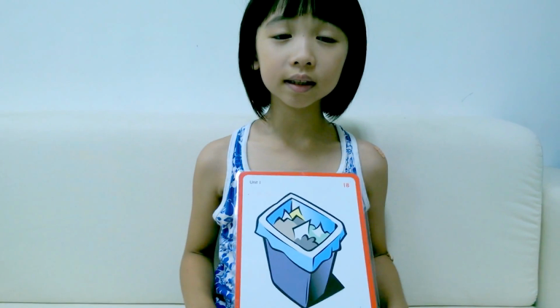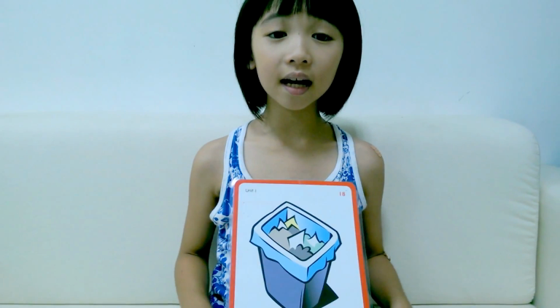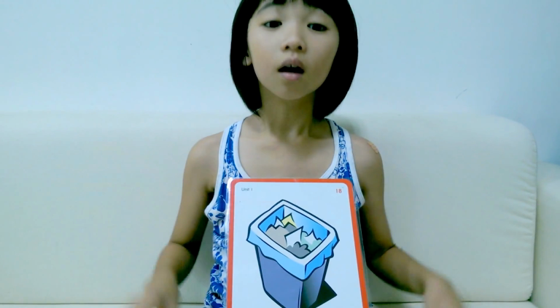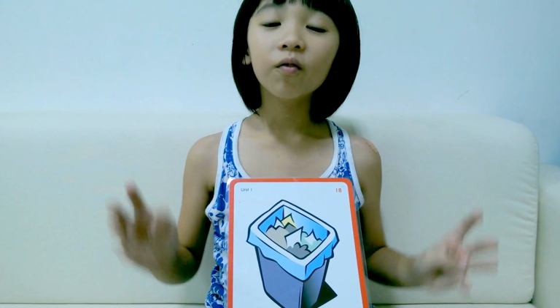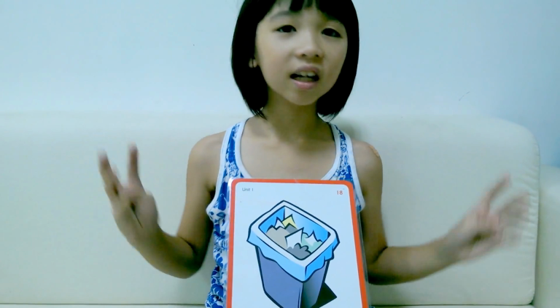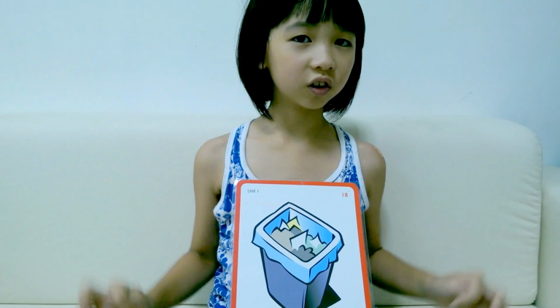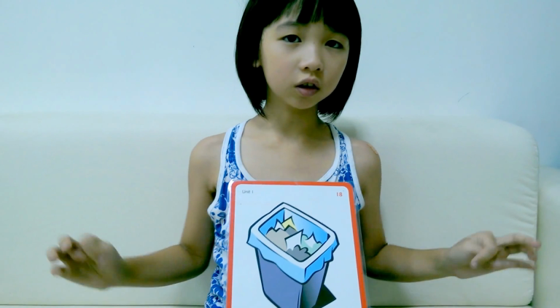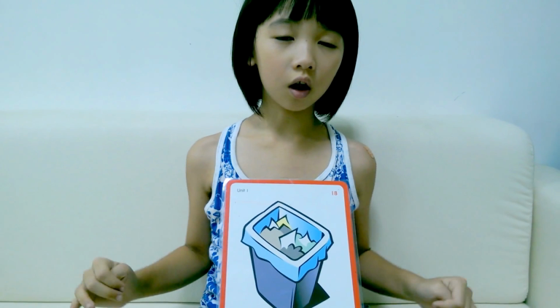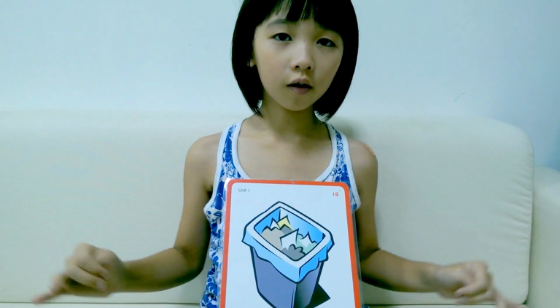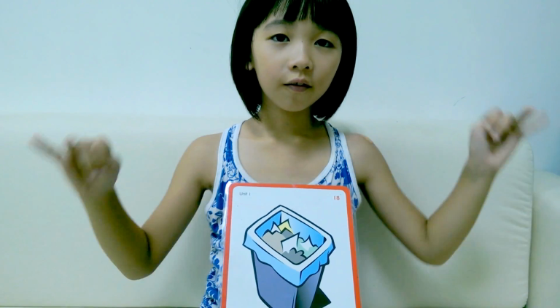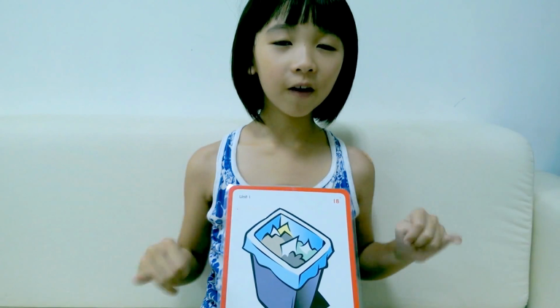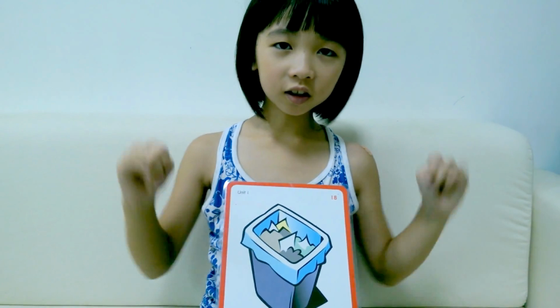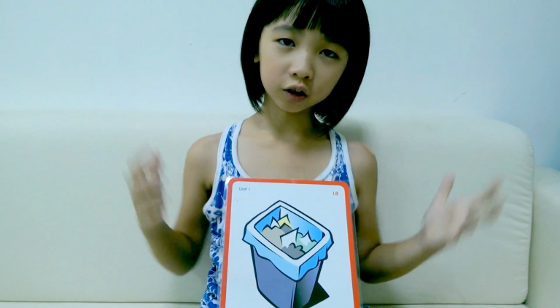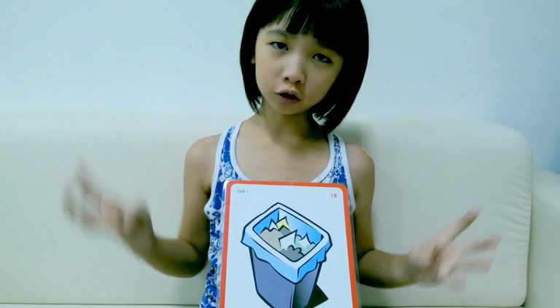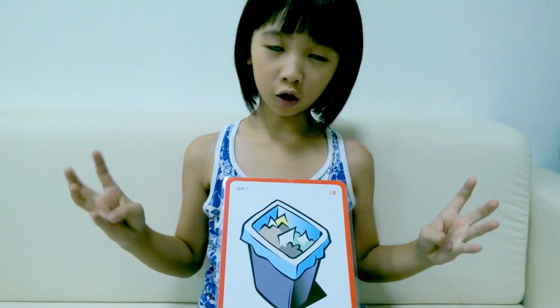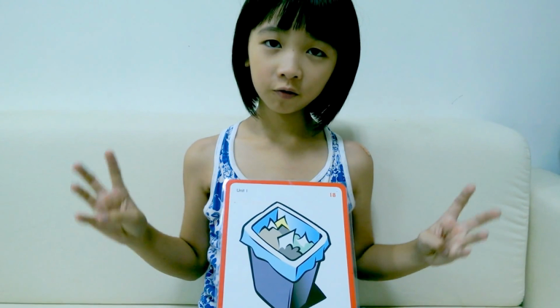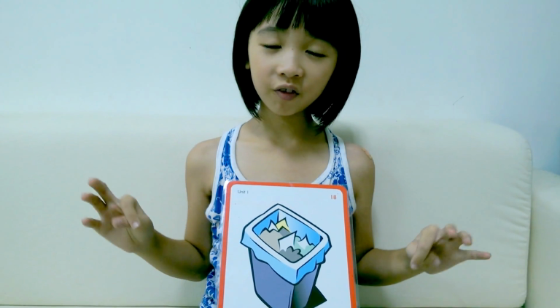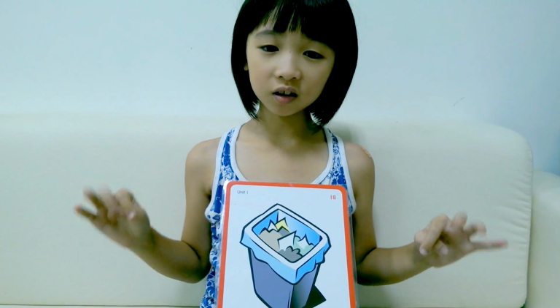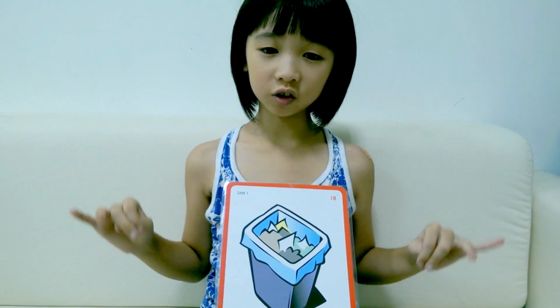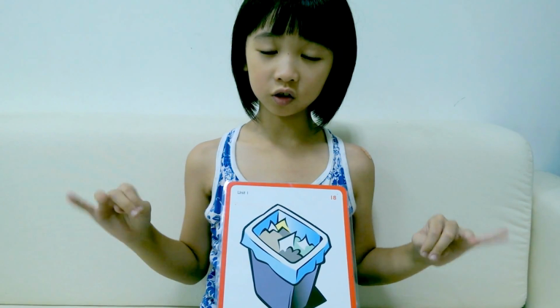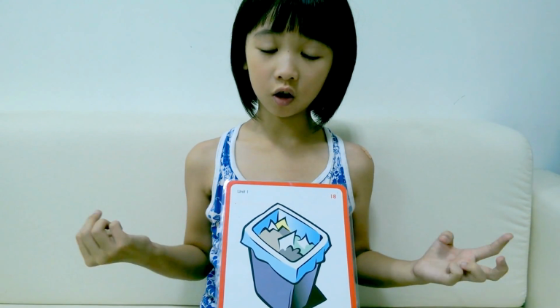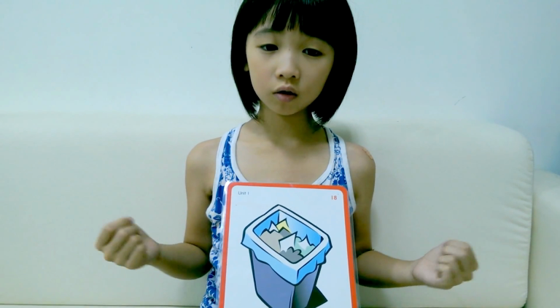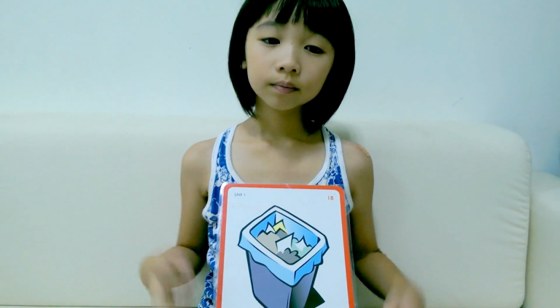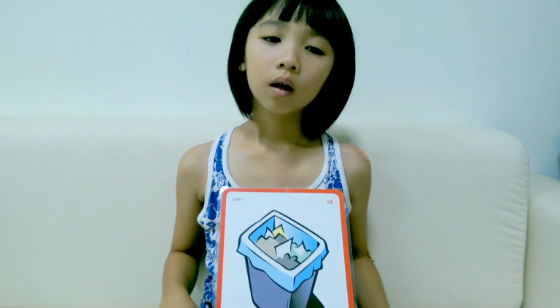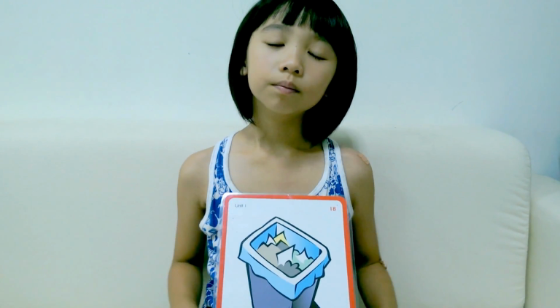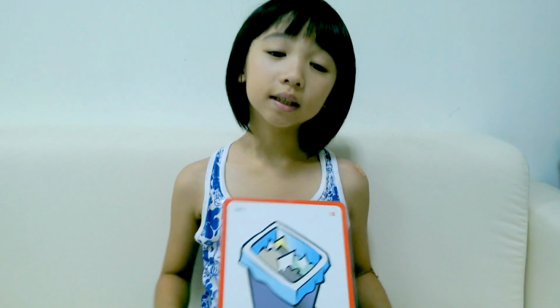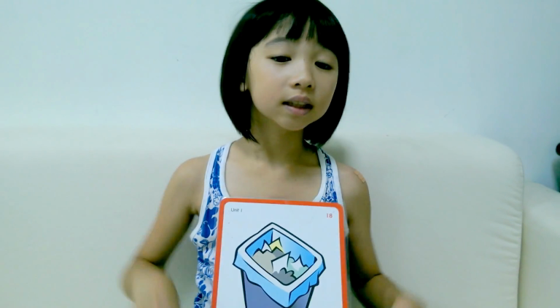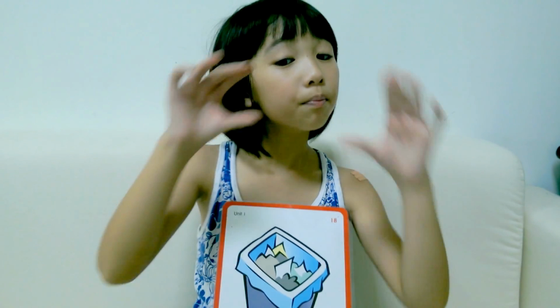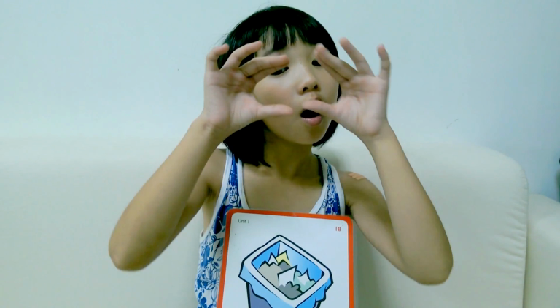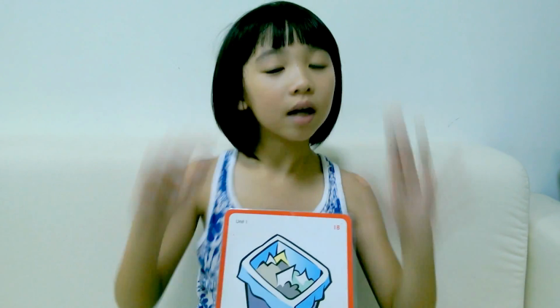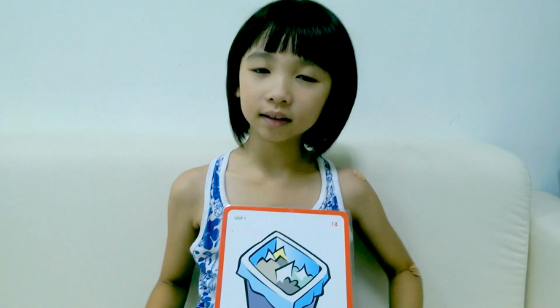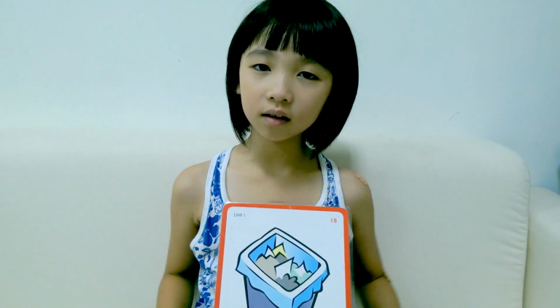we say 废植楼. 废植楼. It's a small container.